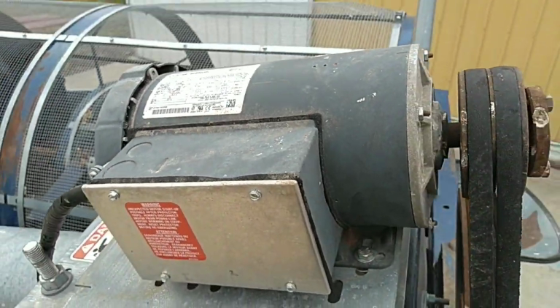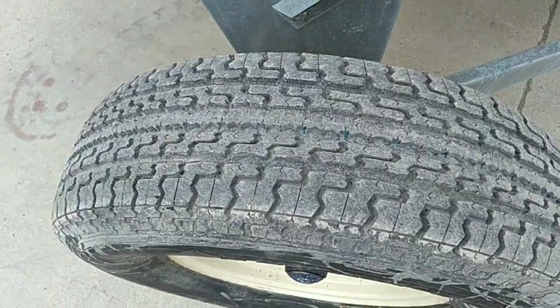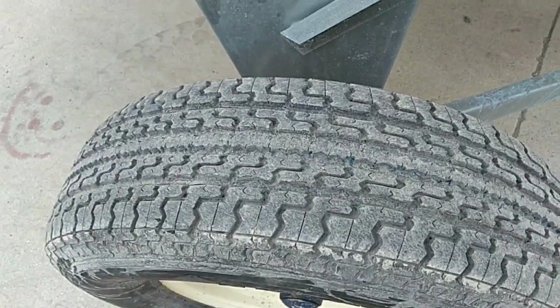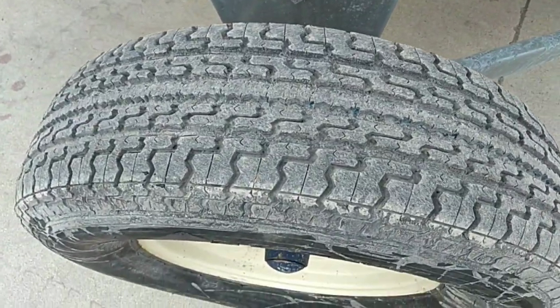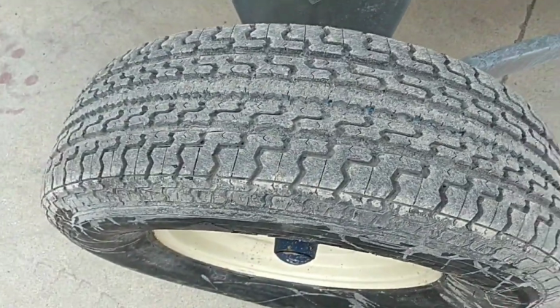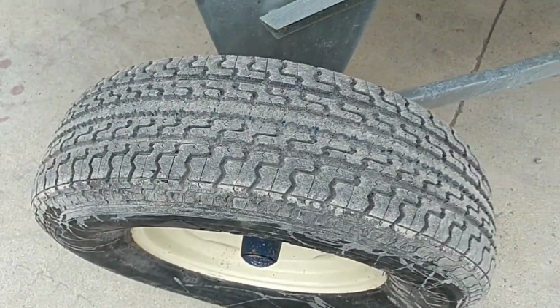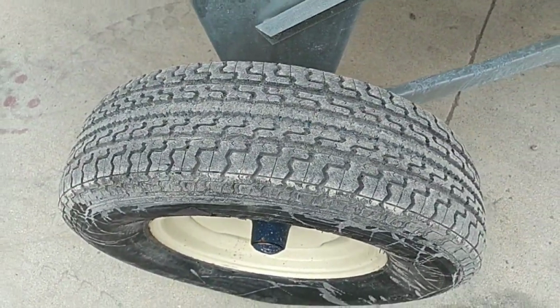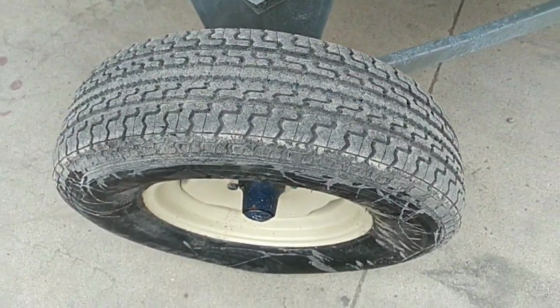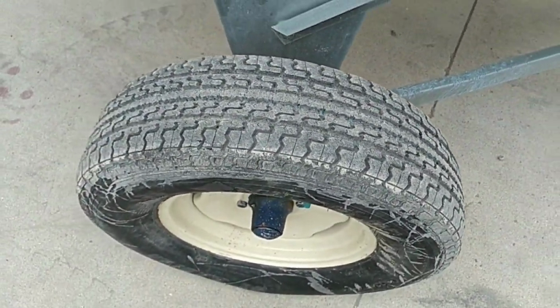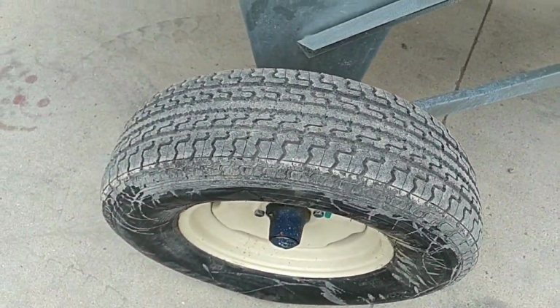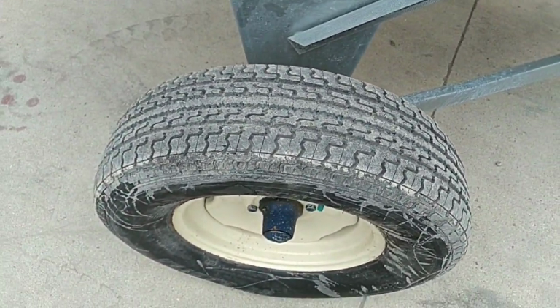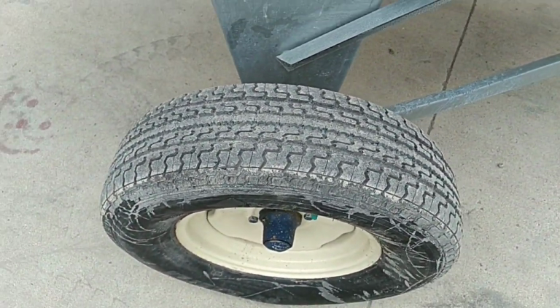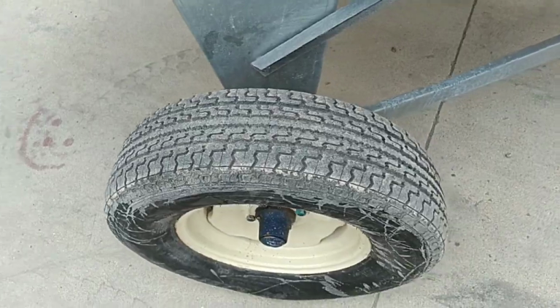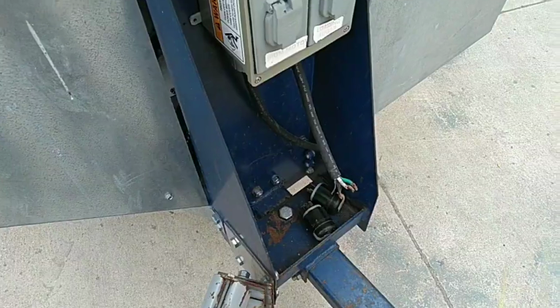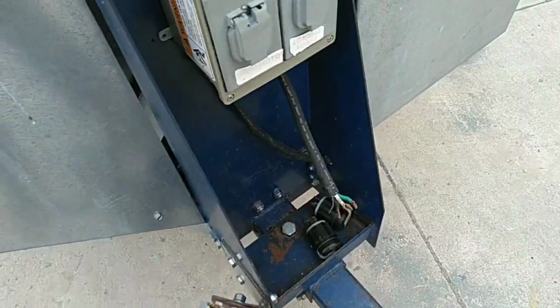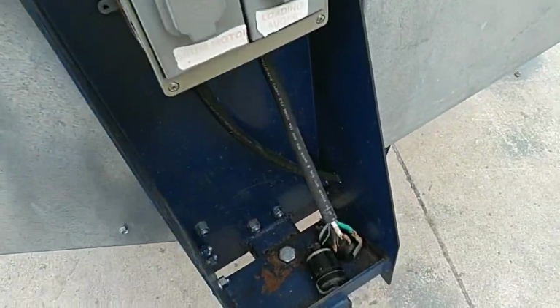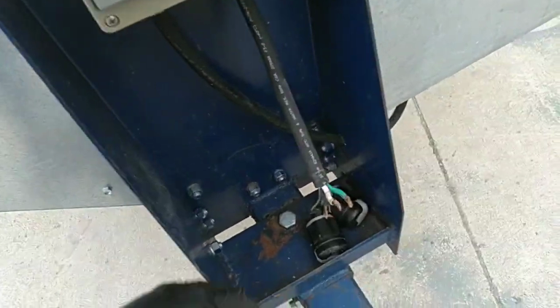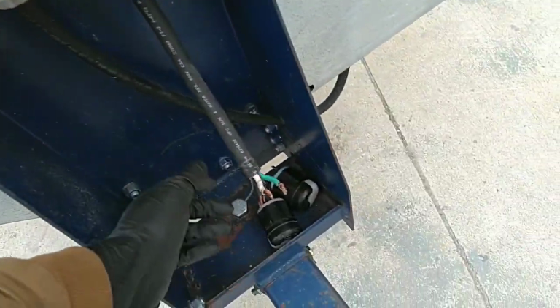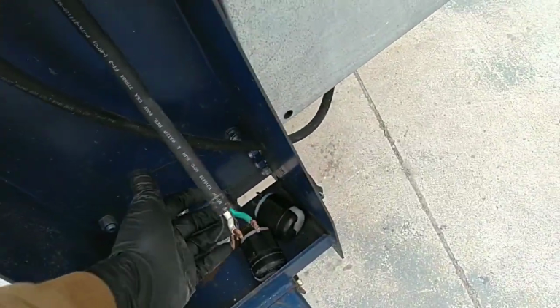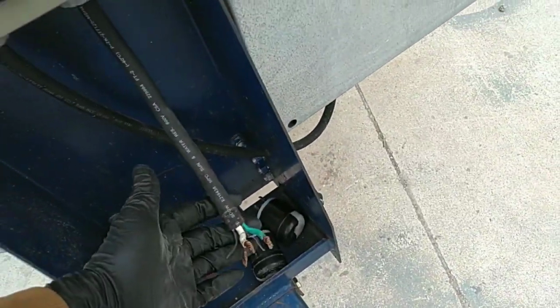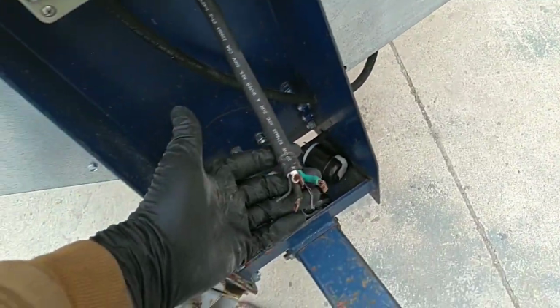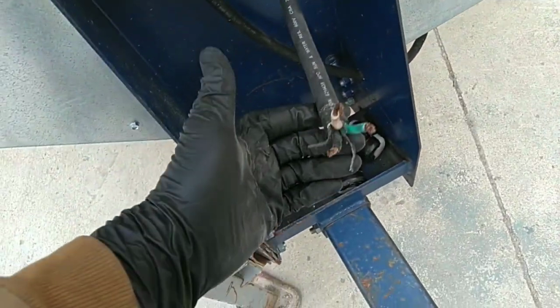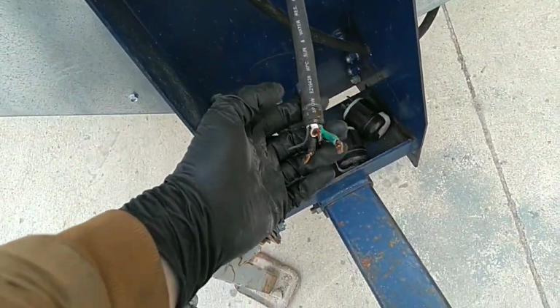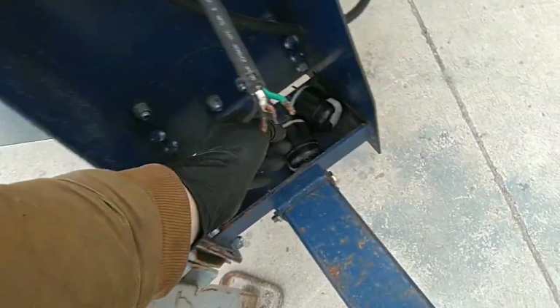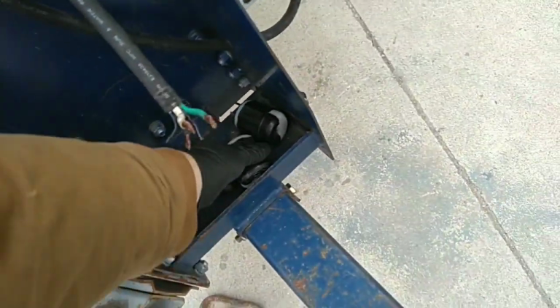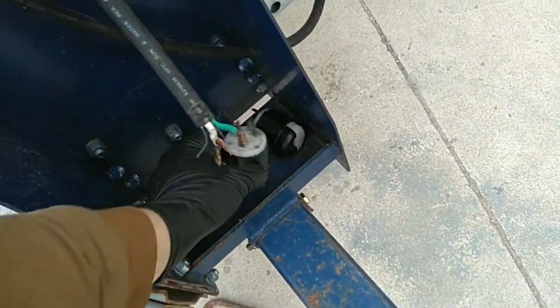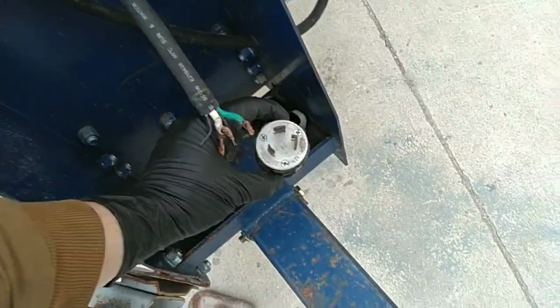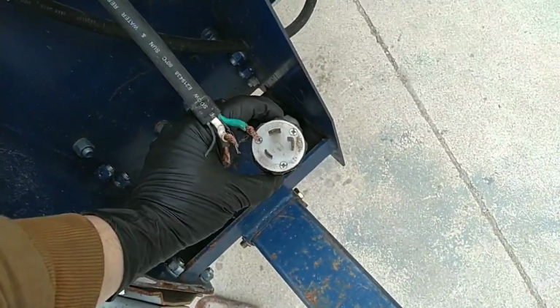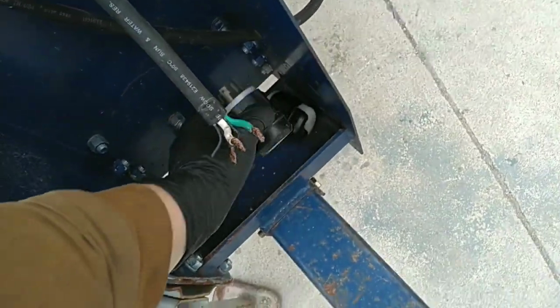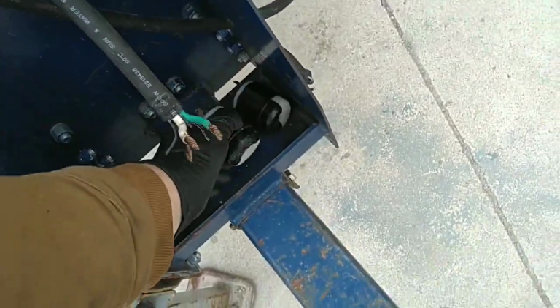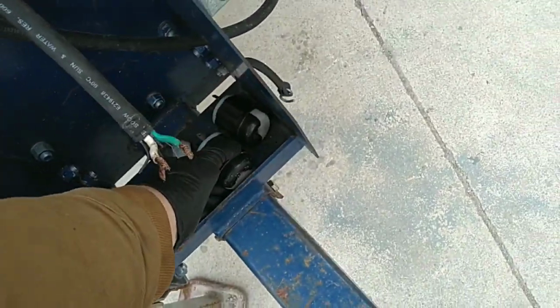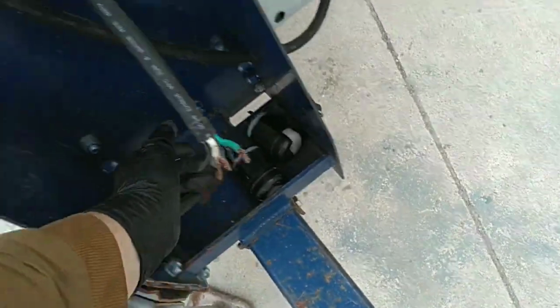The tires on this unit are in really good shape and have a lot of life left. To power this unit we removed the electrical plugs — we don't have this type of plug here, but these will come with the screener.